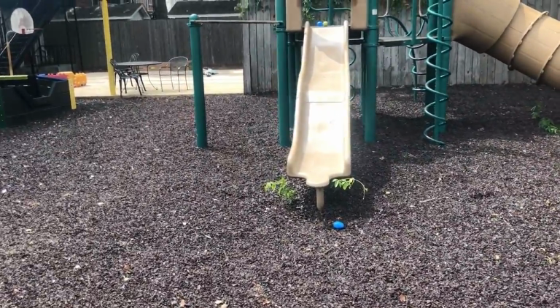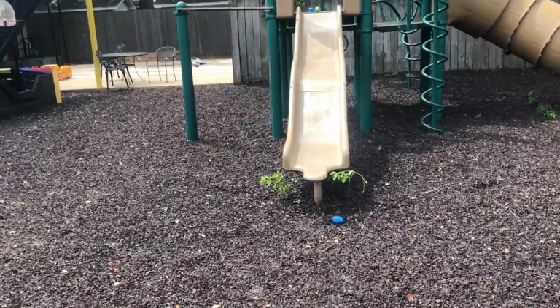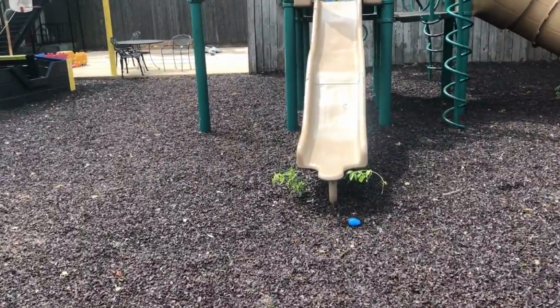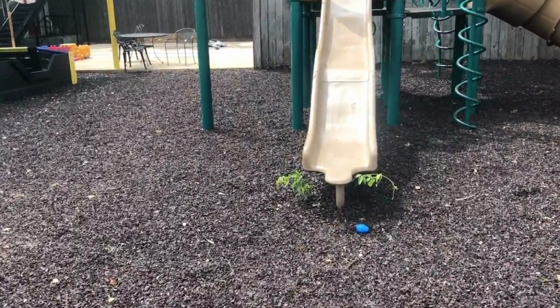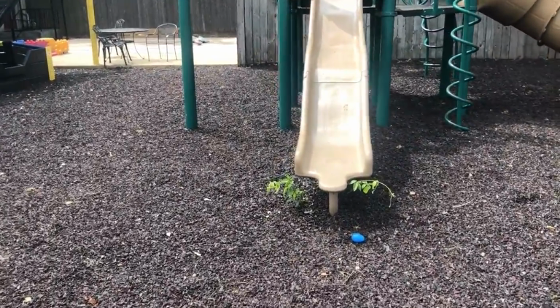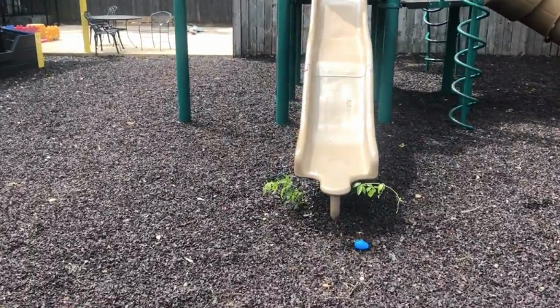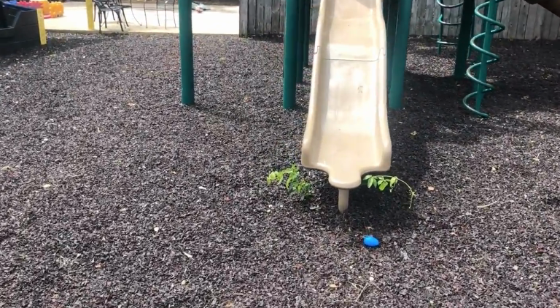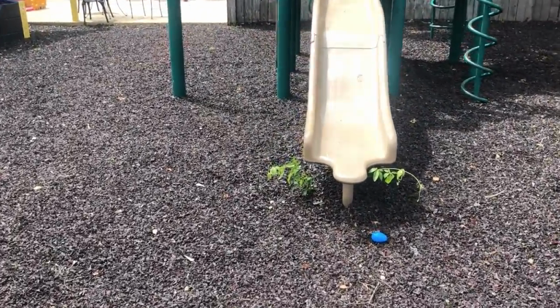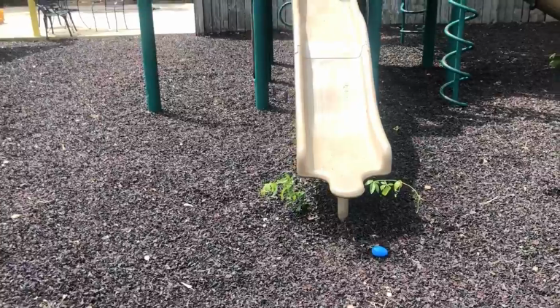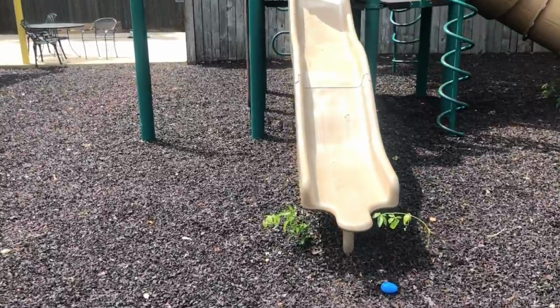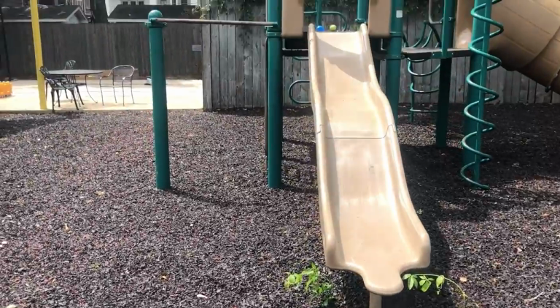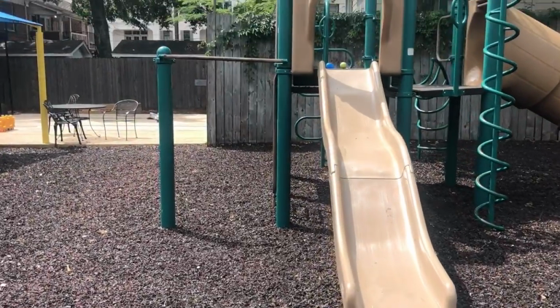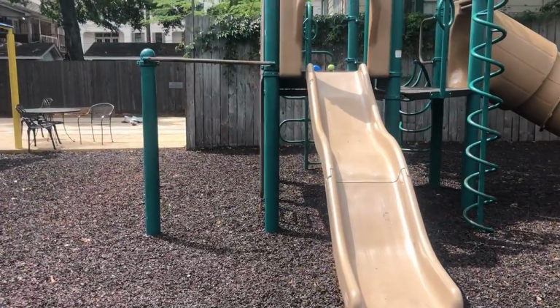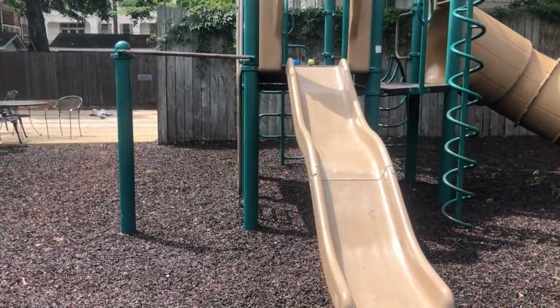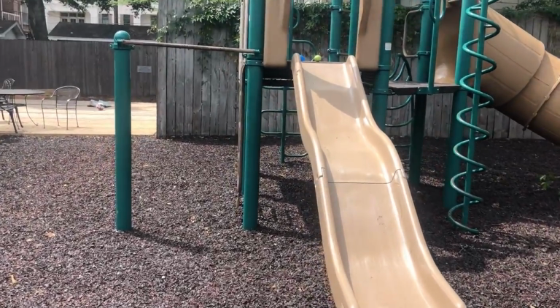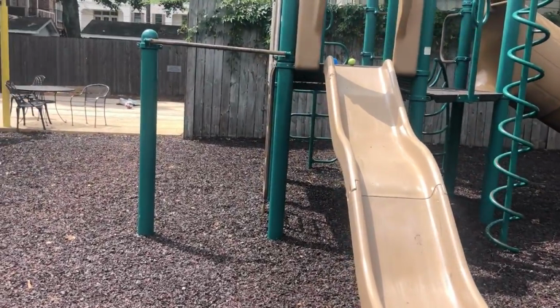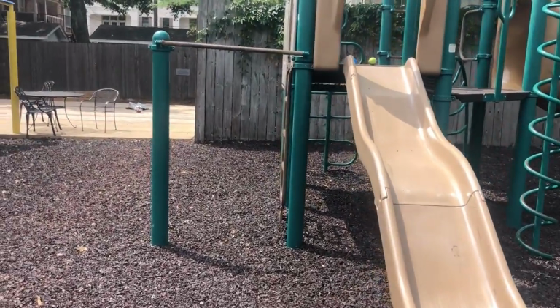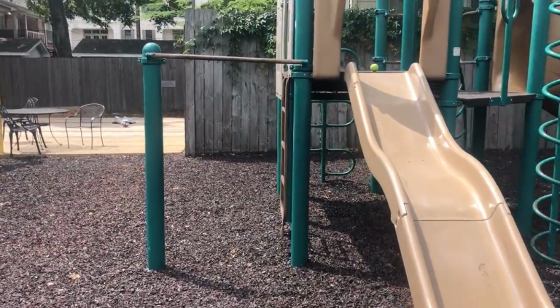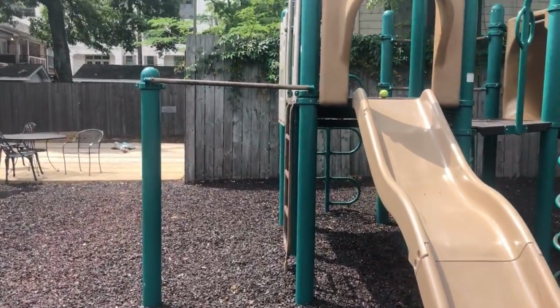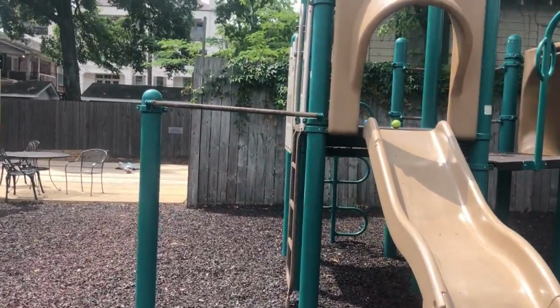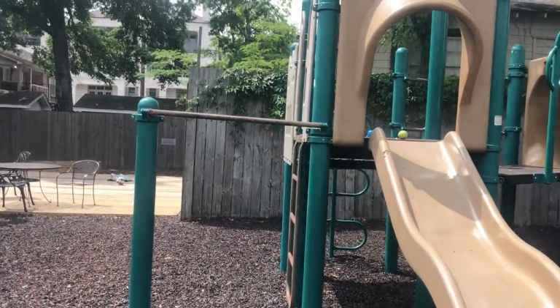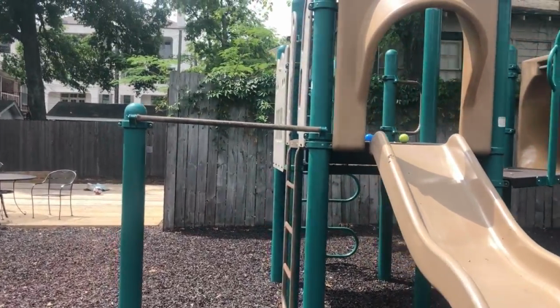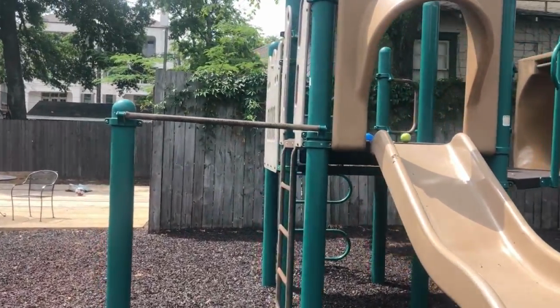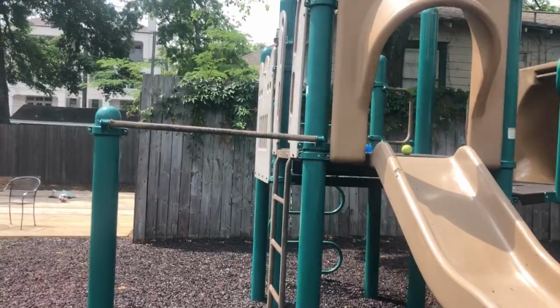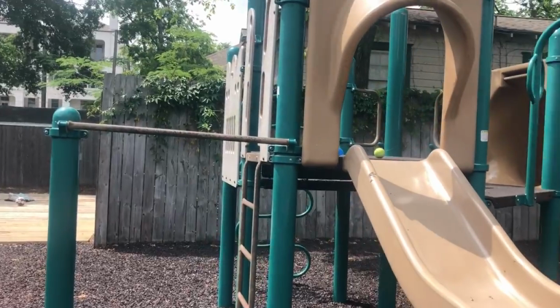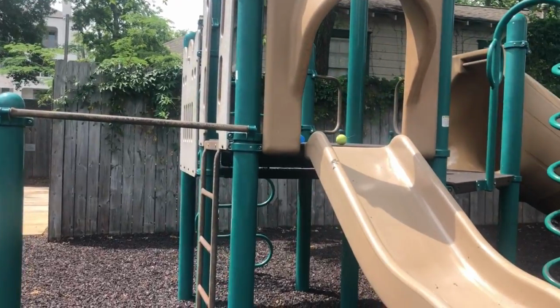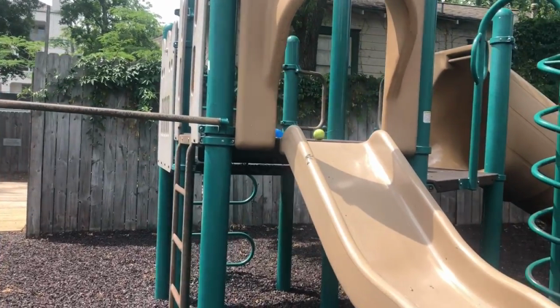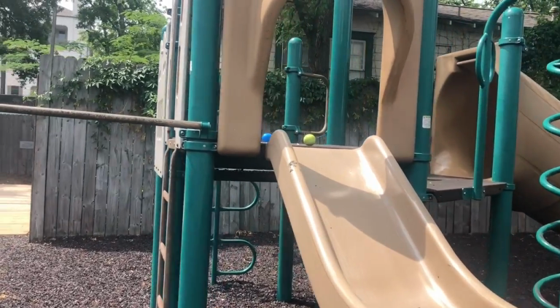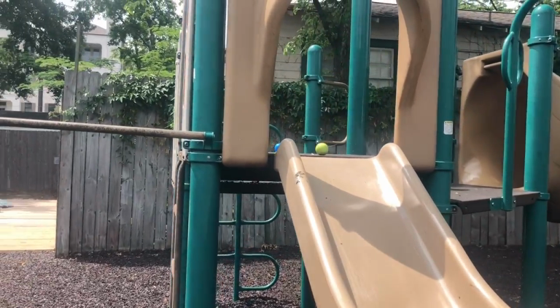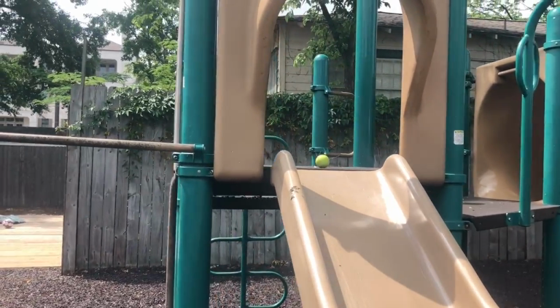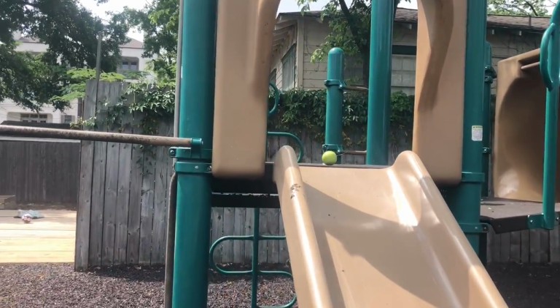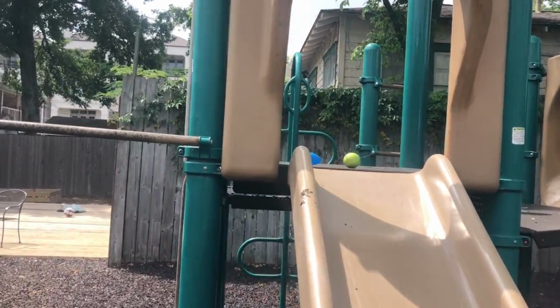Now this slide has been among us for so long. You can go up it, you can go down it, you can go around it, you can jump off of it. I've seen you guys do all of that on this beautiful playground.